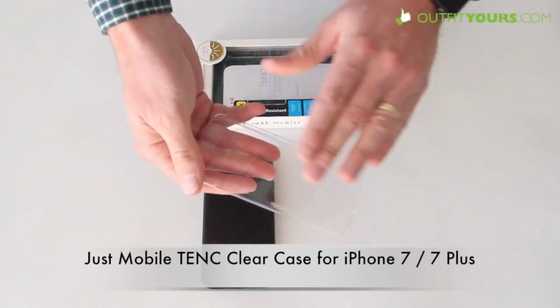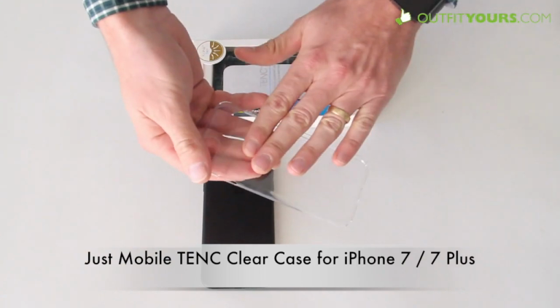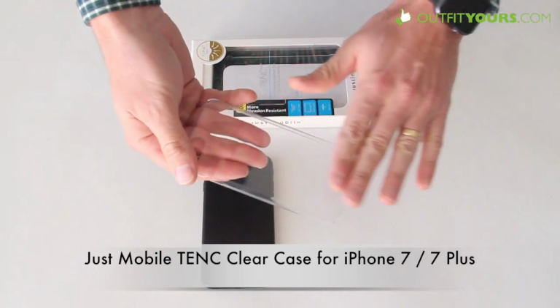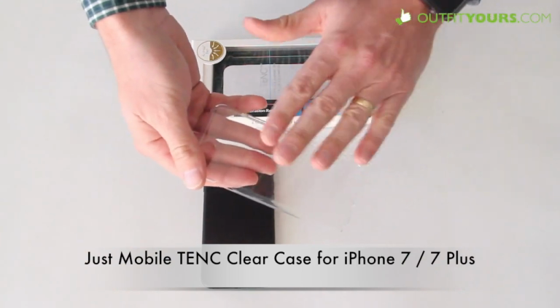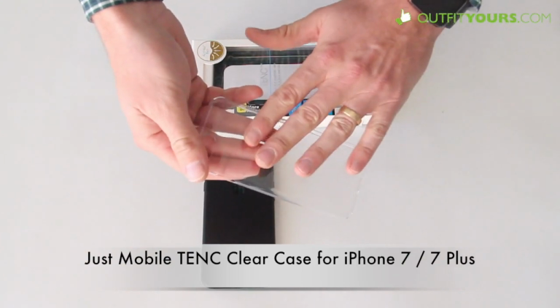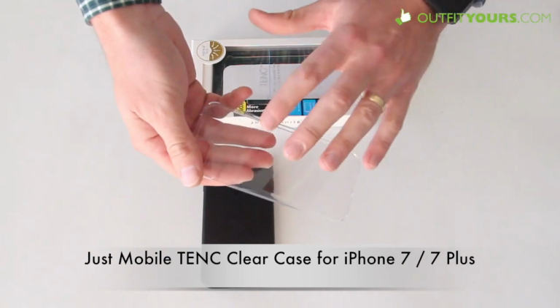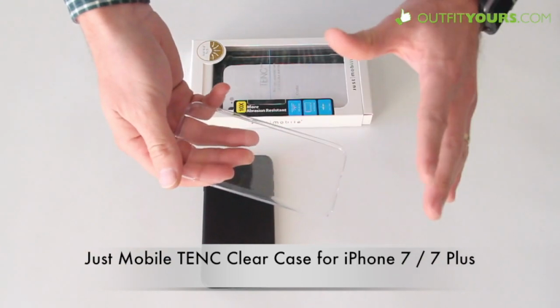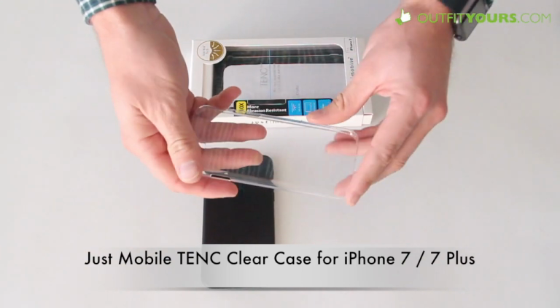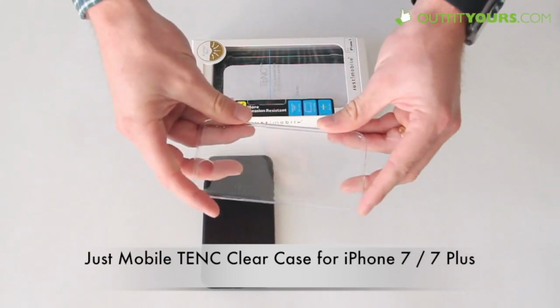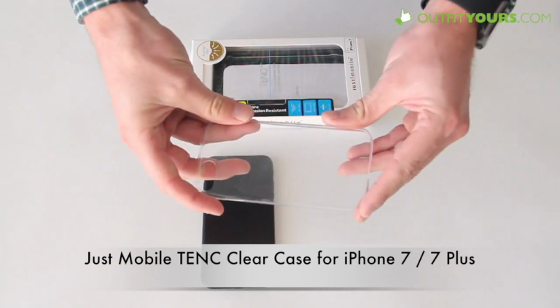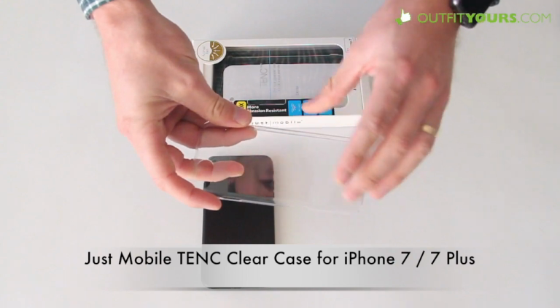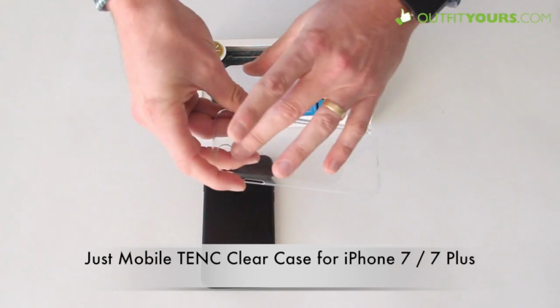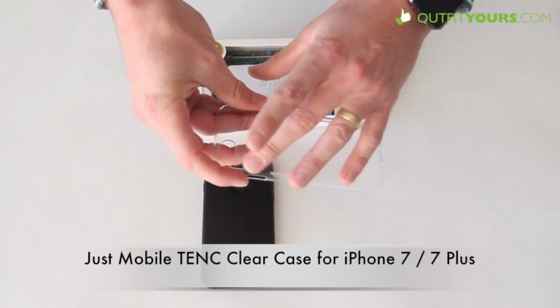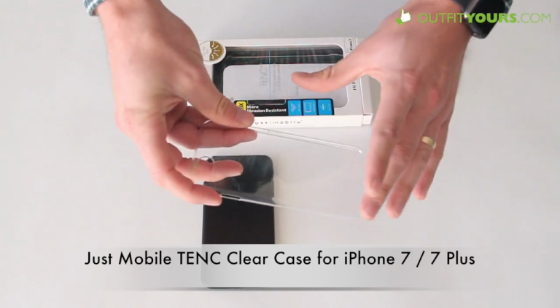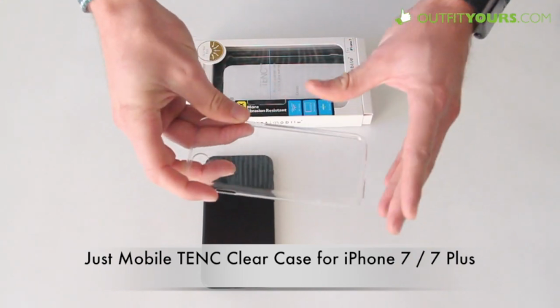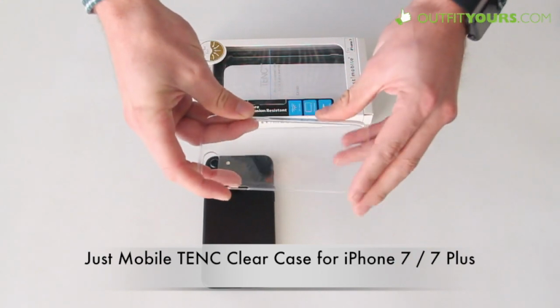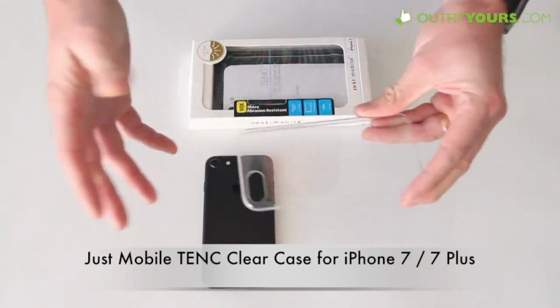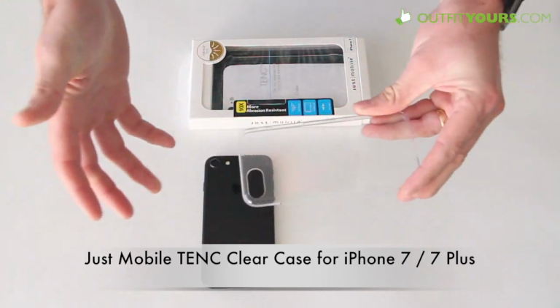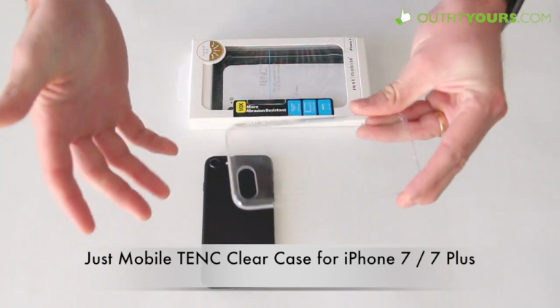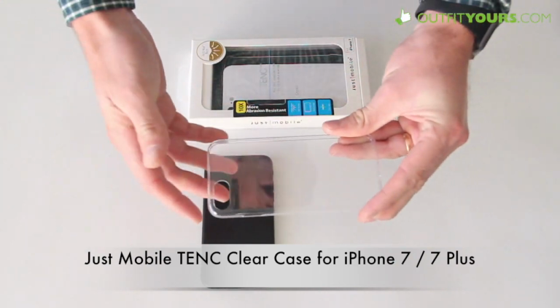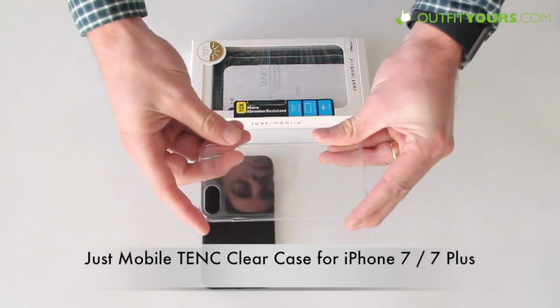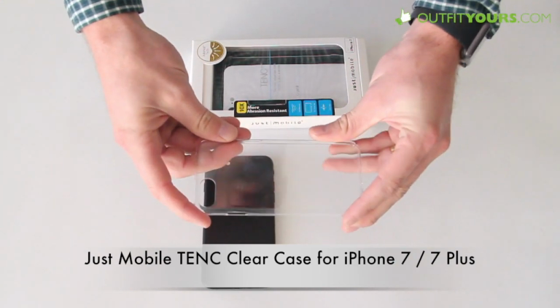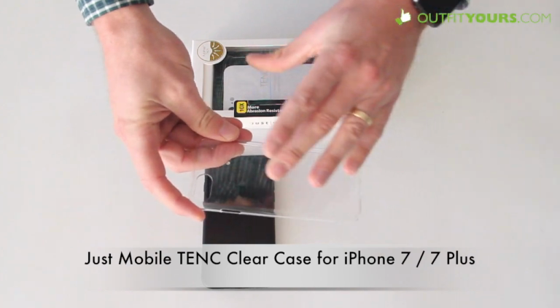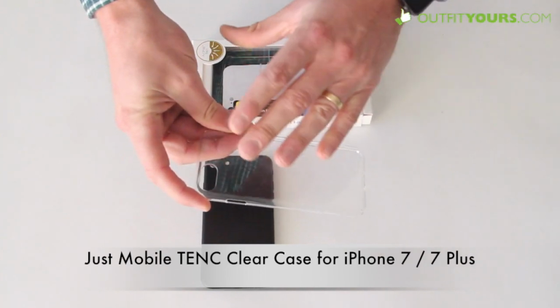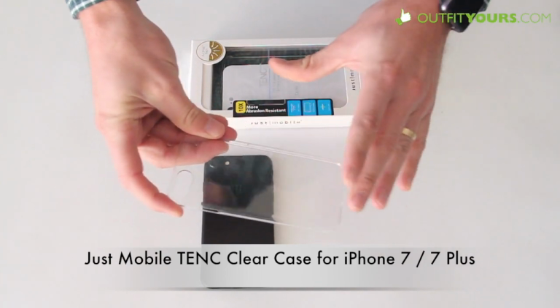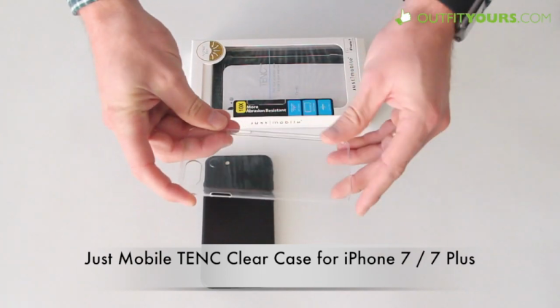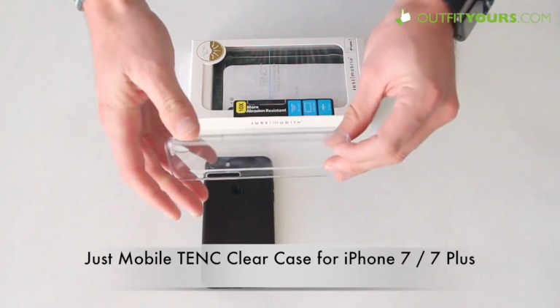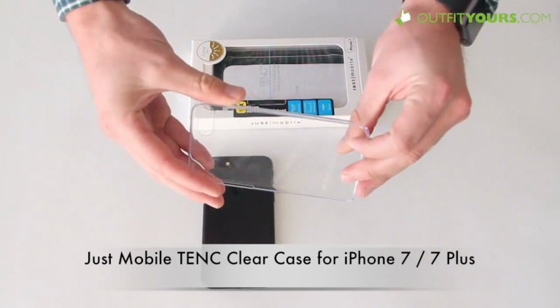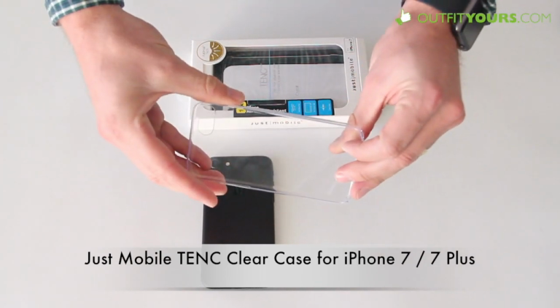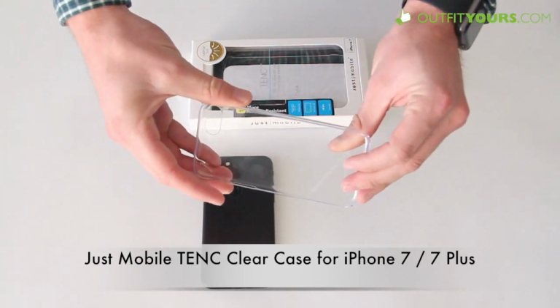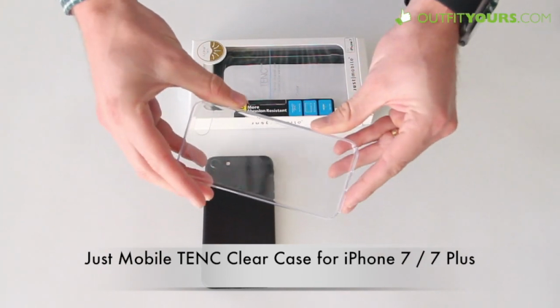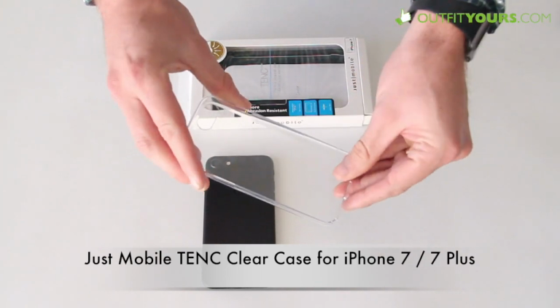But this one has a proprietary material that they use that is self-healing, so it's a lot less prone to scratching. In a few situations it still can get scratched, but it's just going to hold up a lot better than your standard clear cases out there.